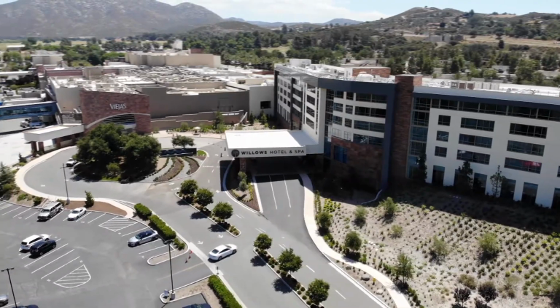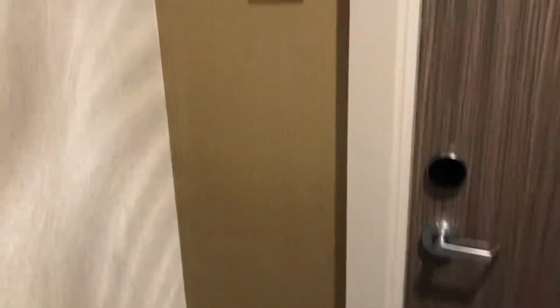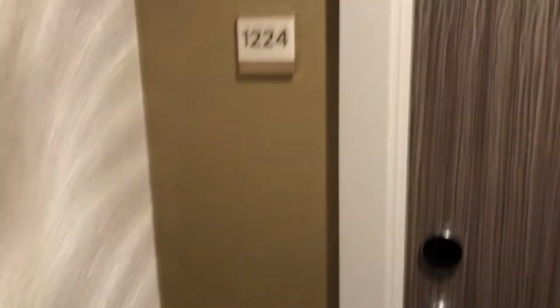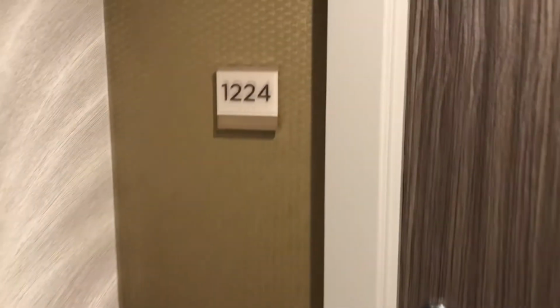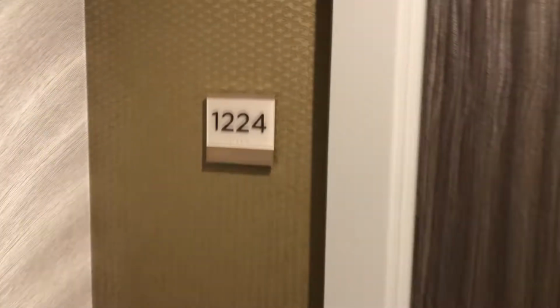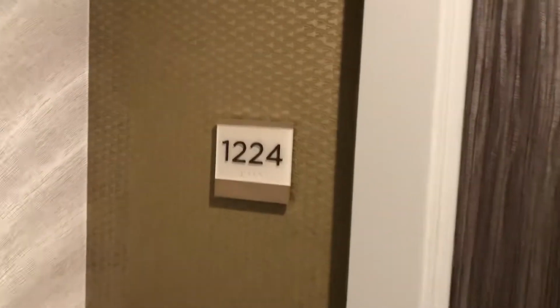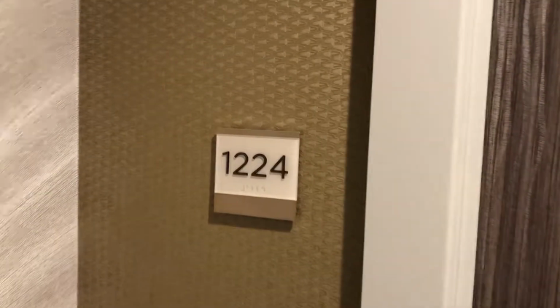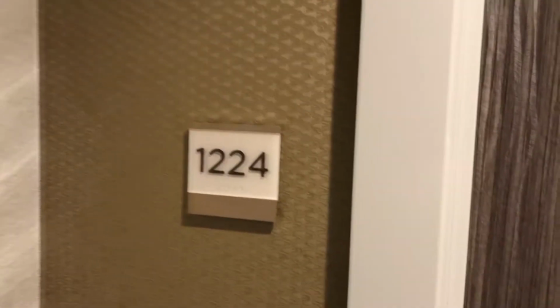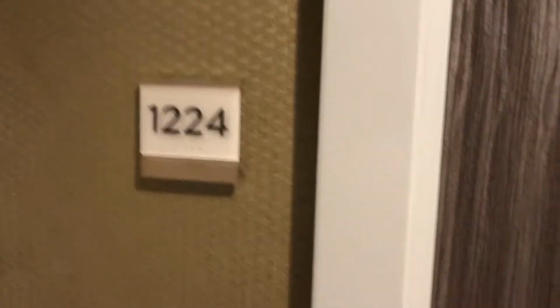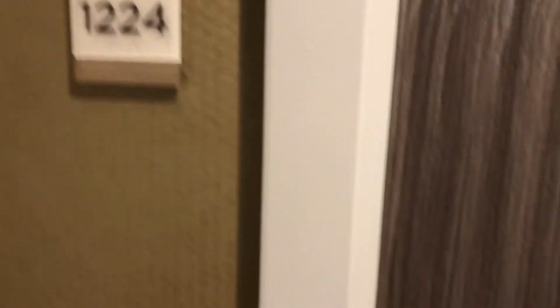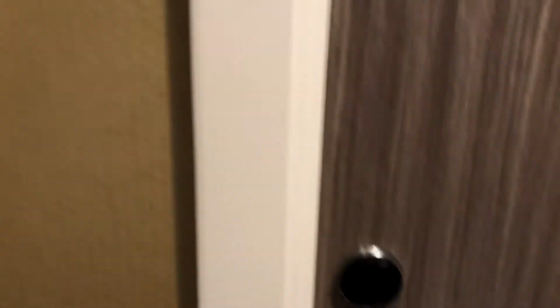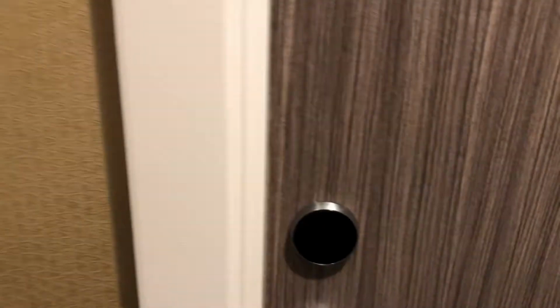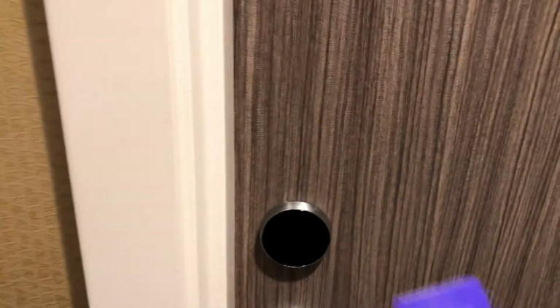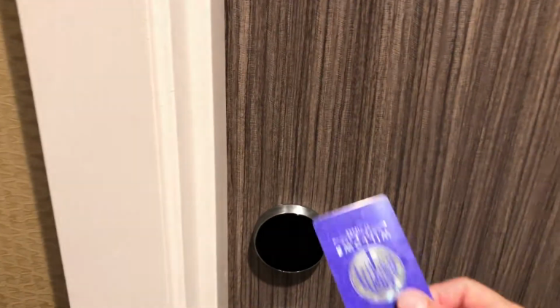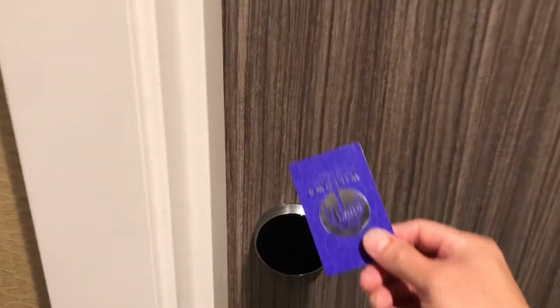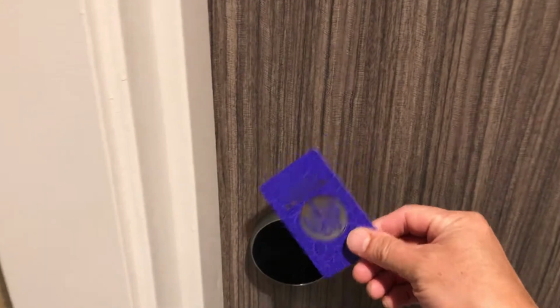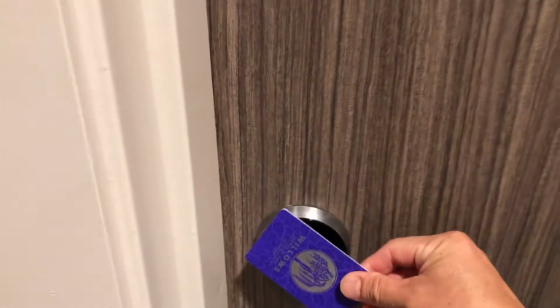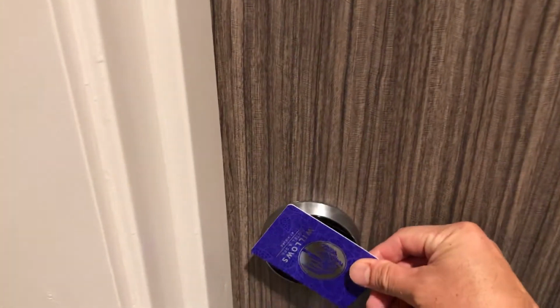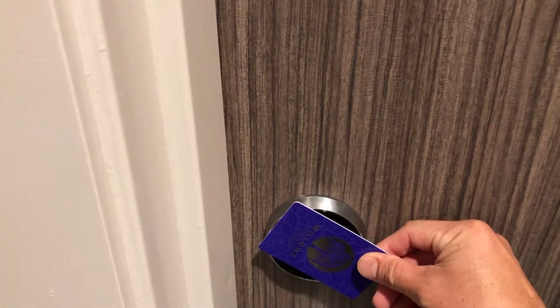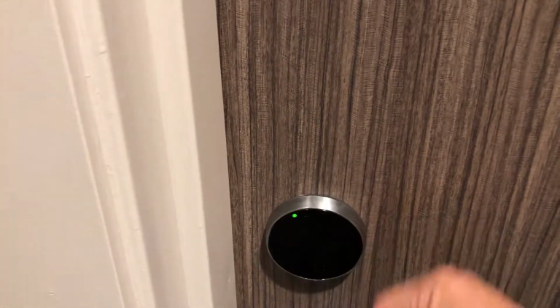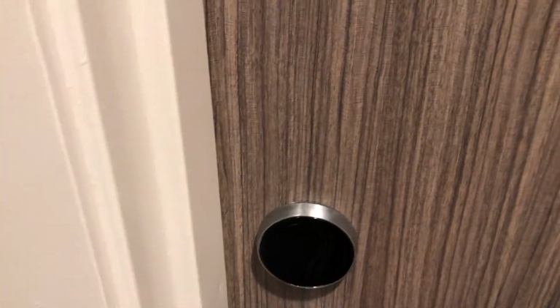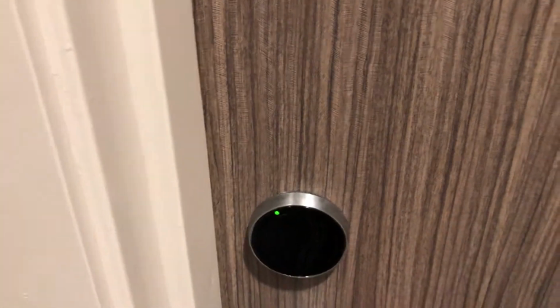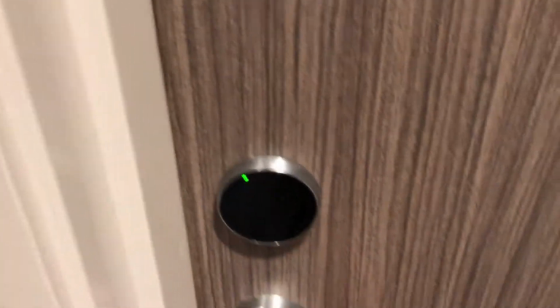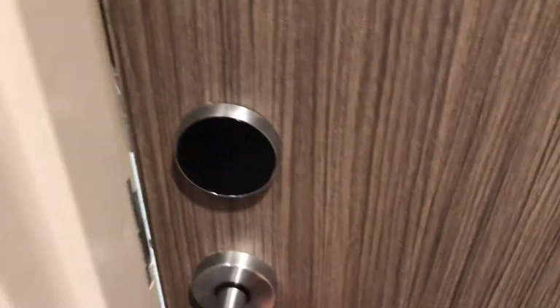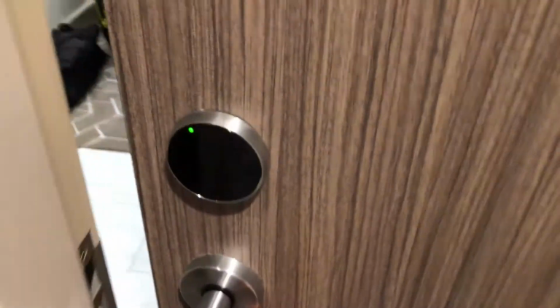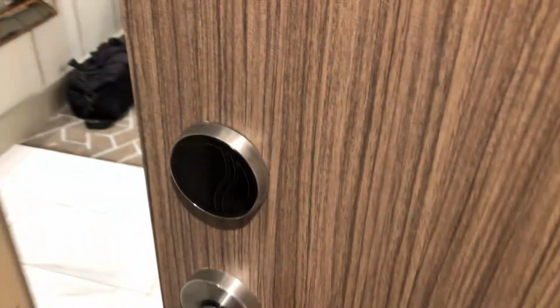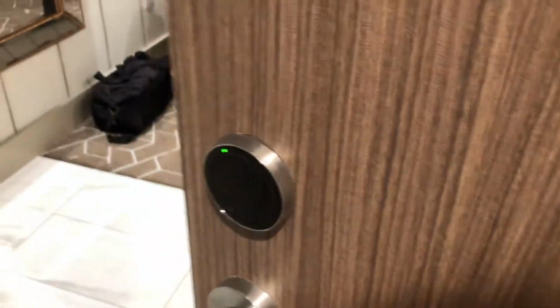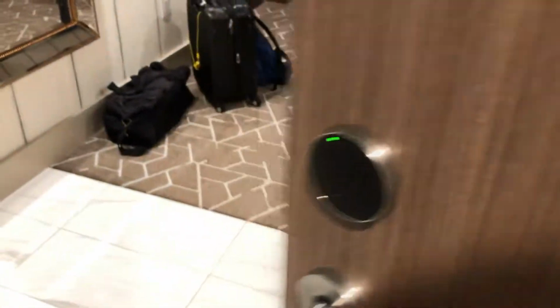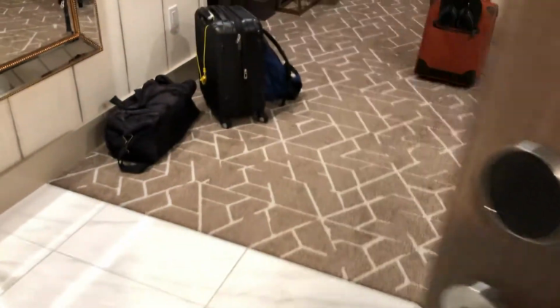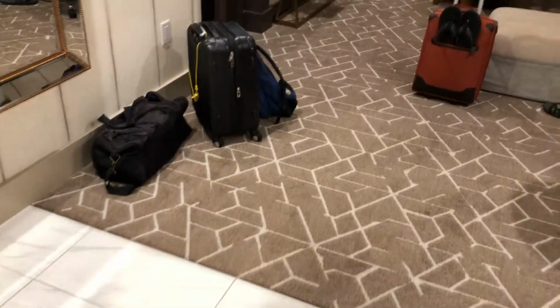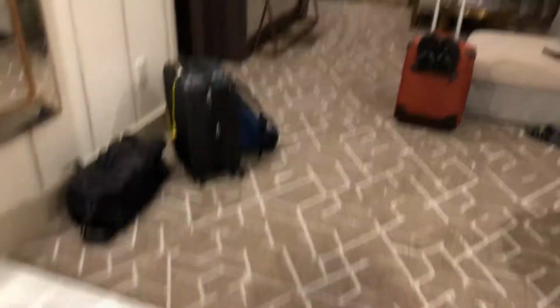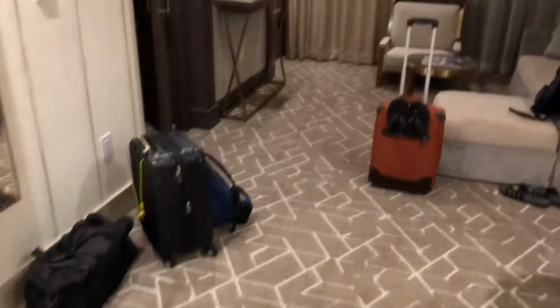Today we are staying at room 1224, which is on the second floor, and we are in a one-bedroom suite.